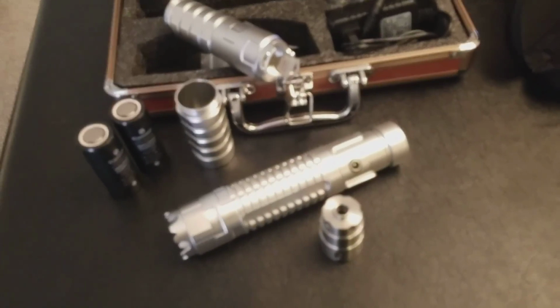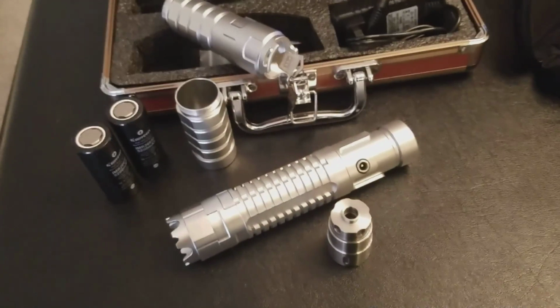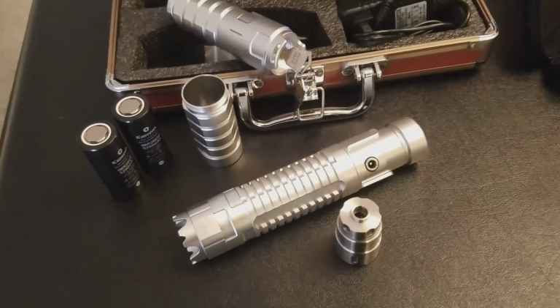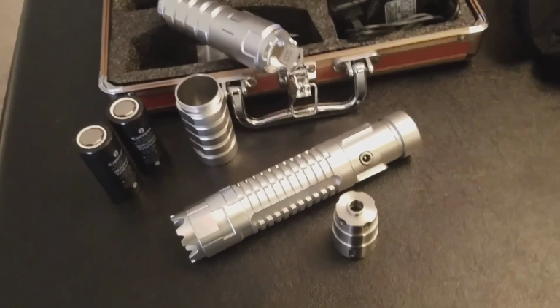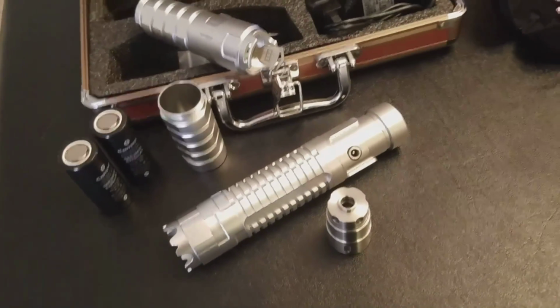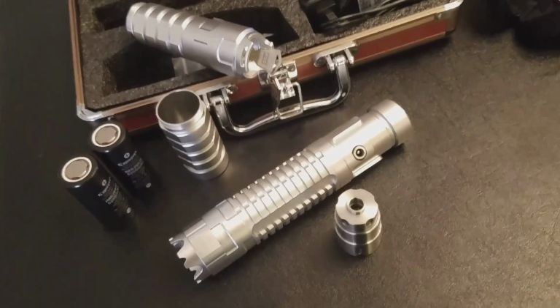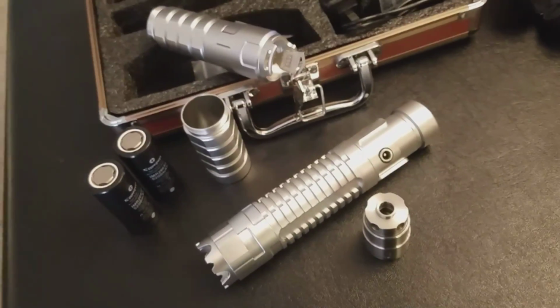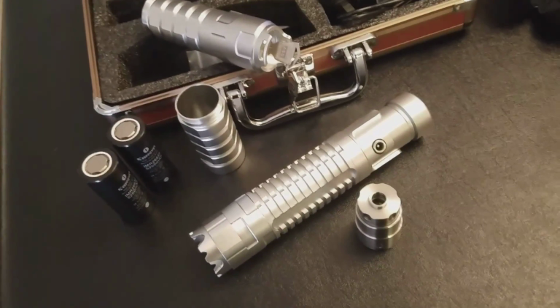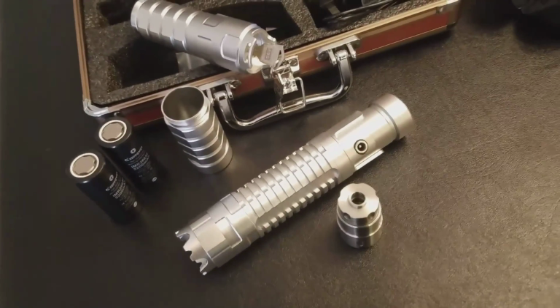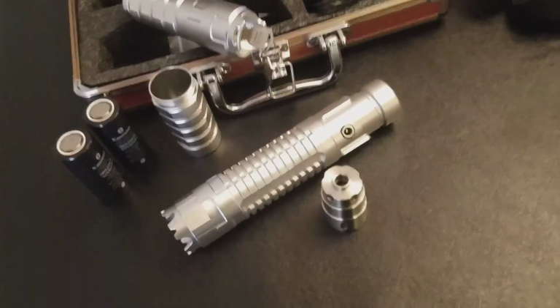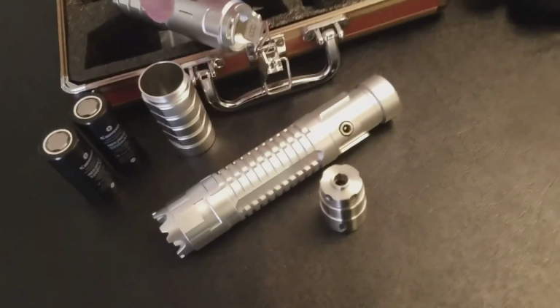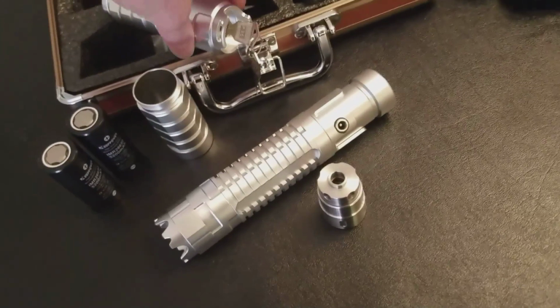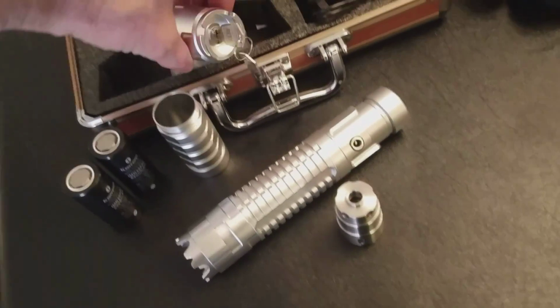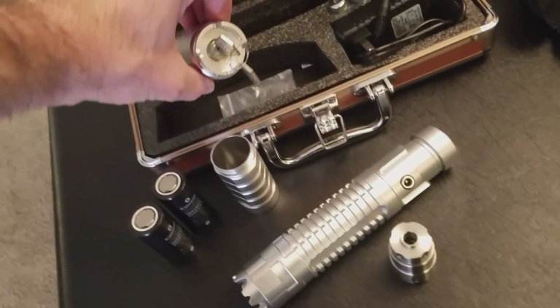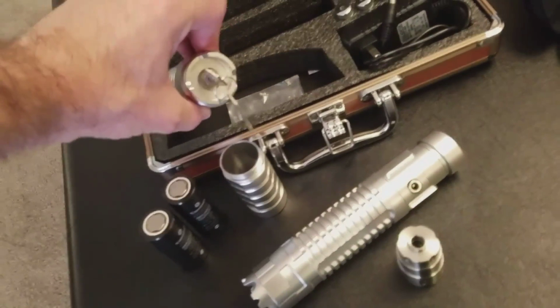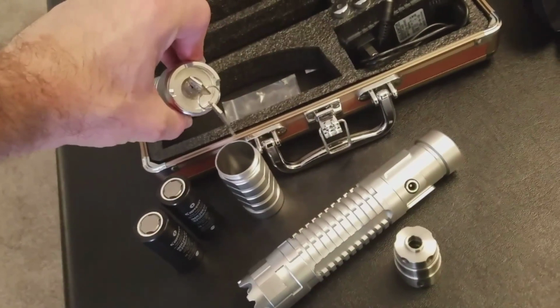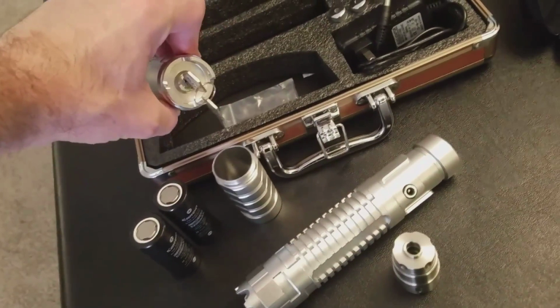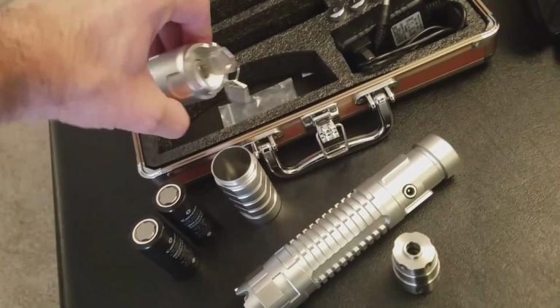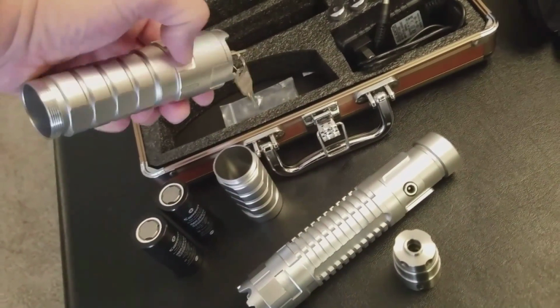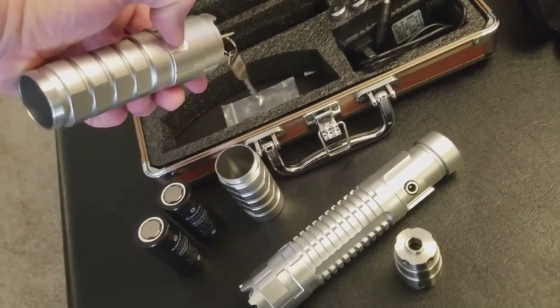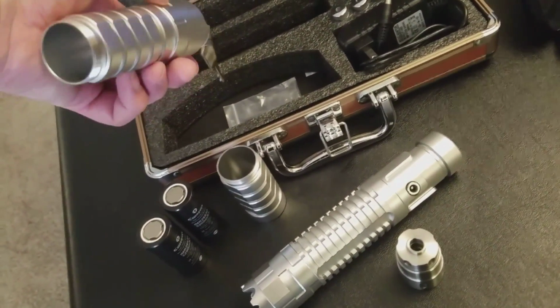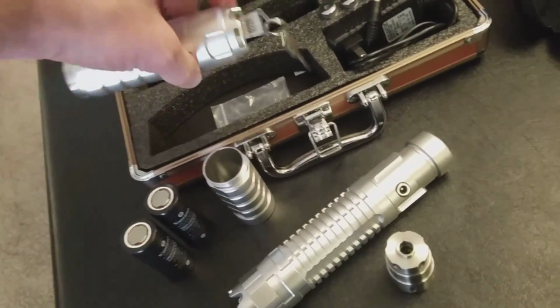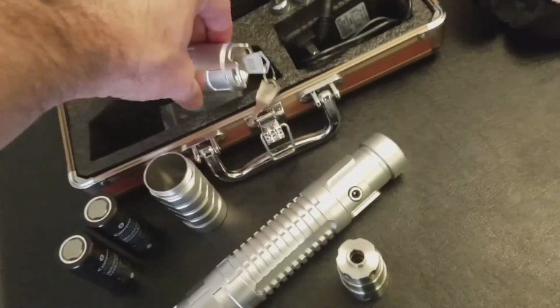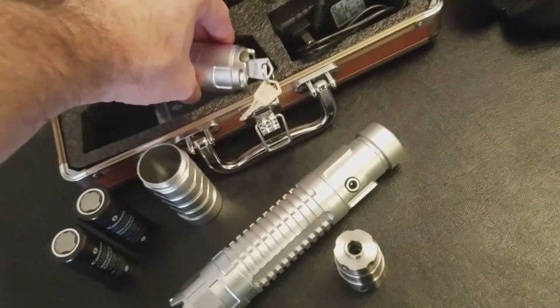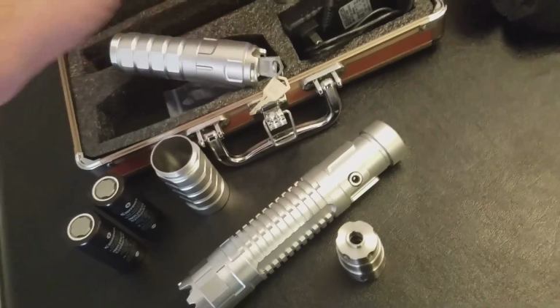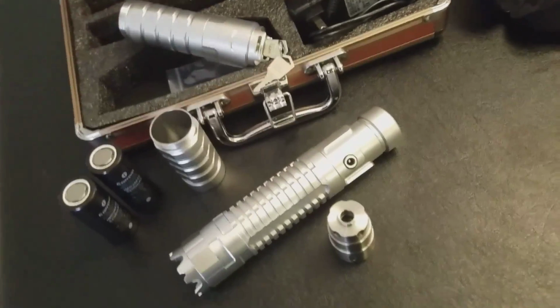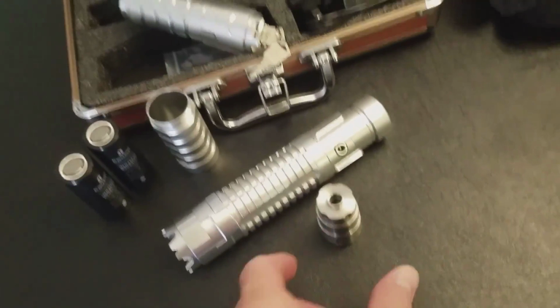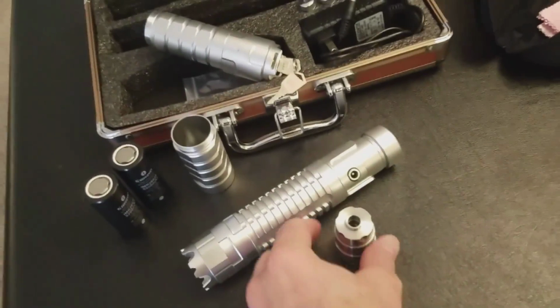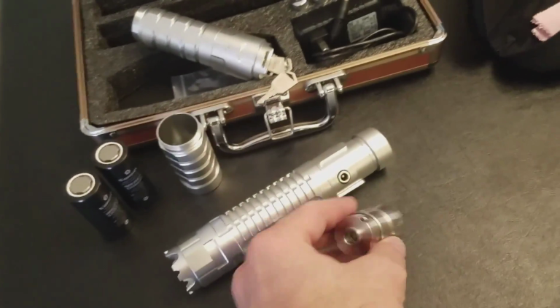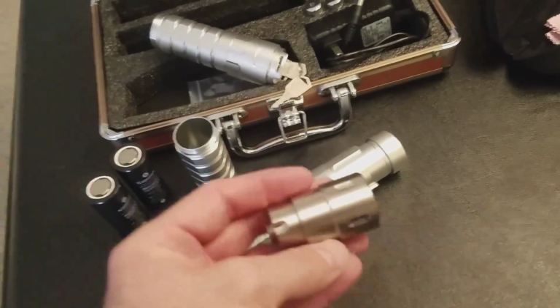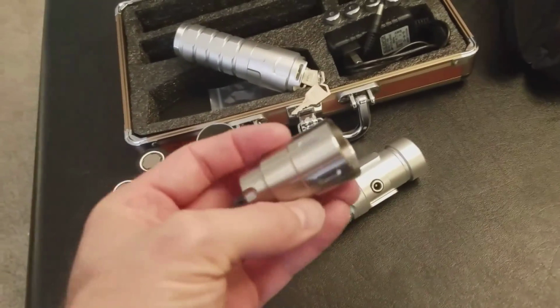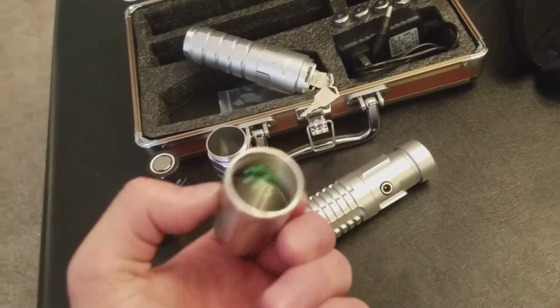And there it is all broken down. I forgot to mention before — you can see there's a safety lock on it. You can turn it on and off with the key, and there's the charge port and beam expander.